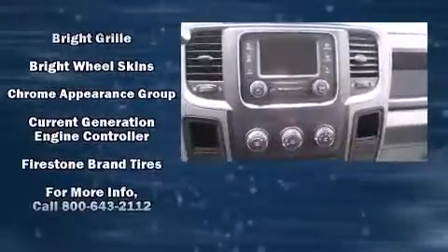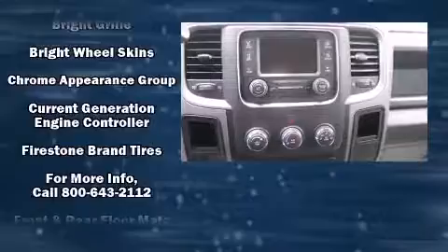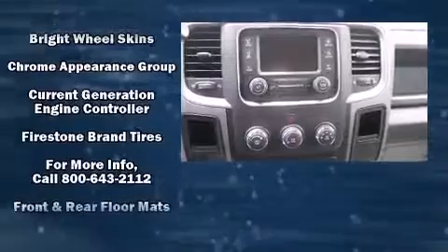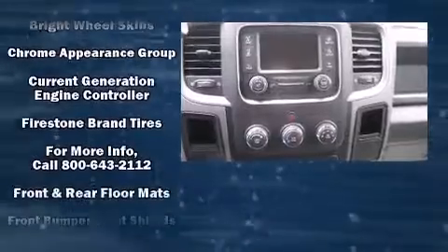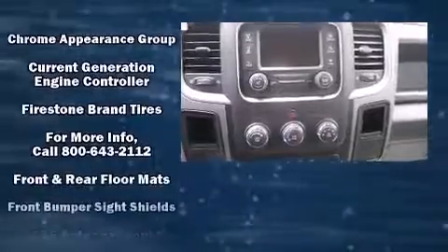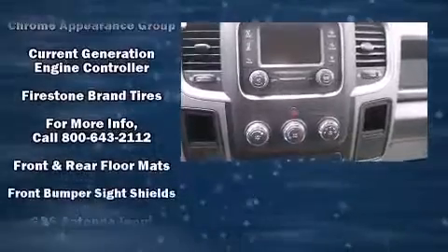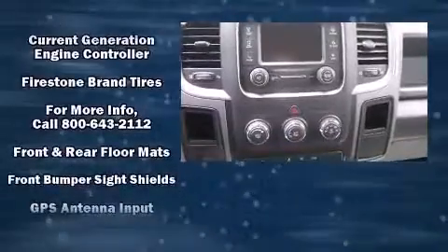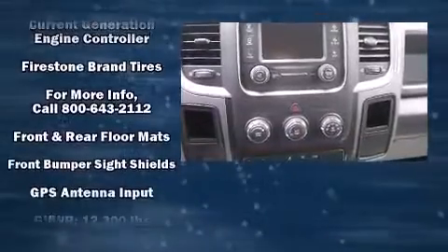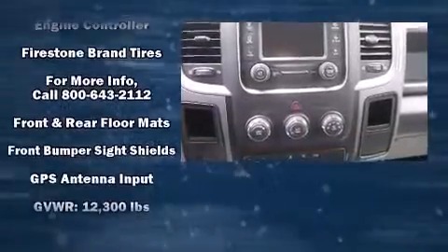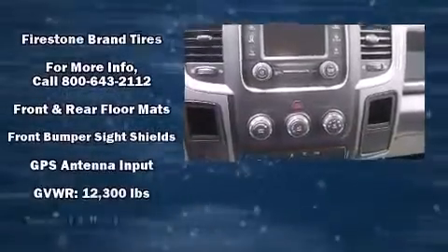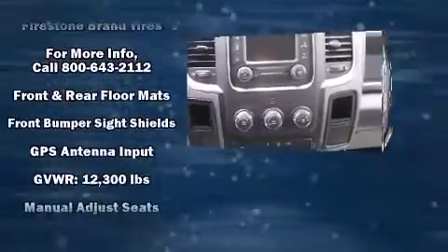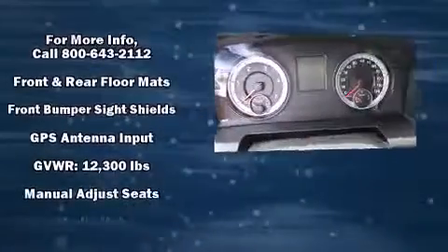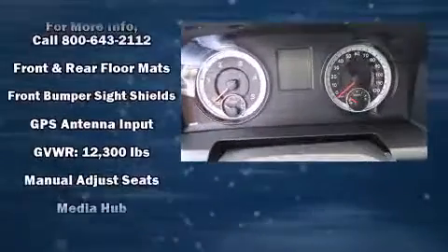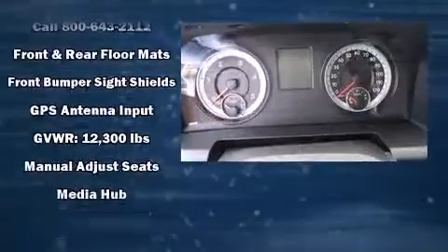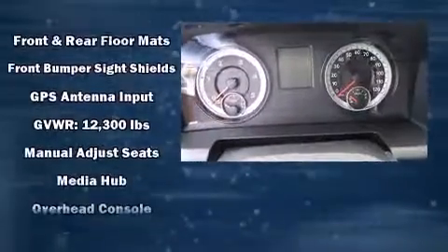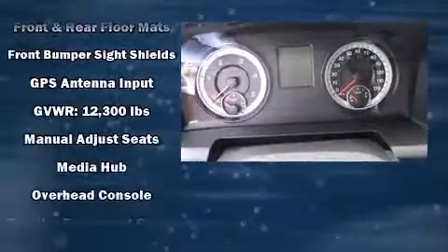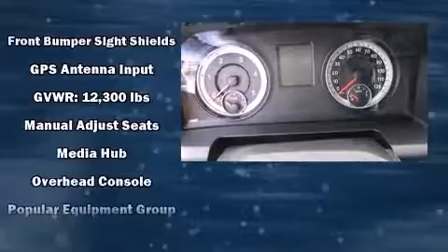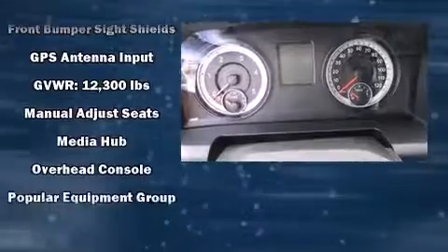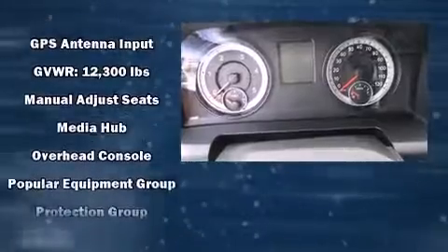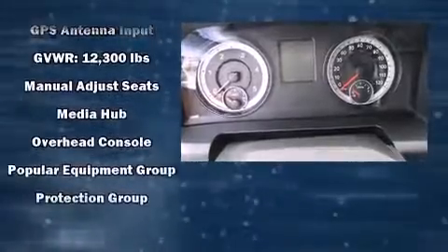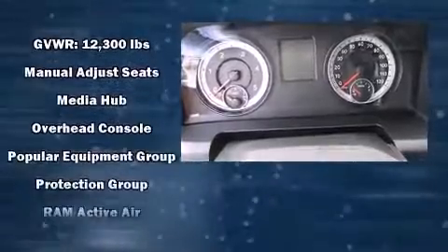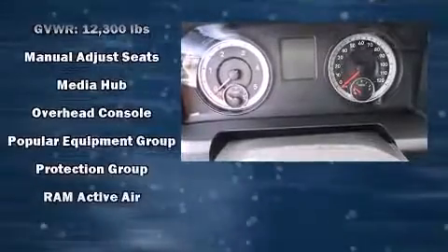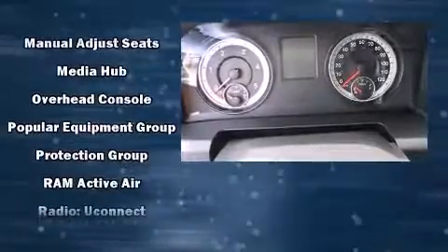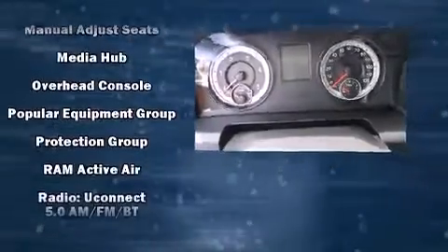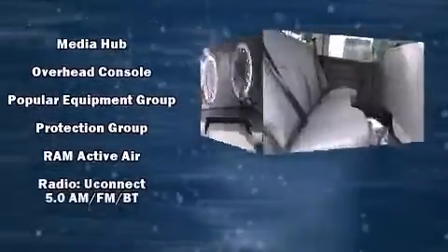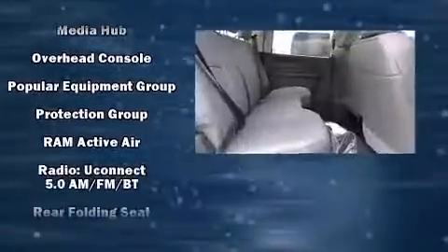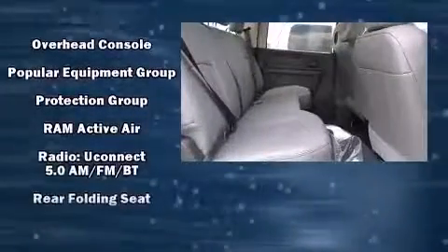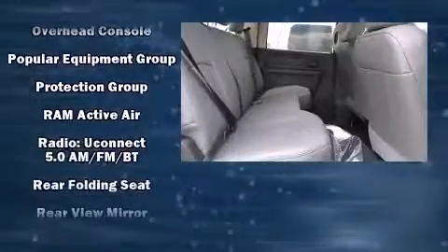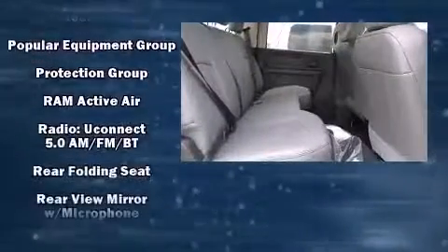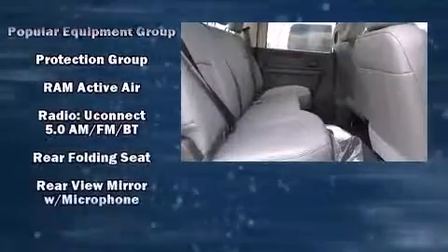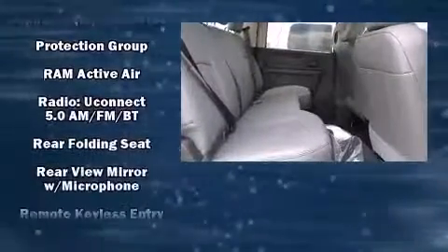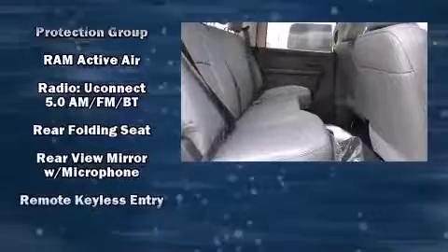Audio features include an AM-FM radio and six well-positioned speakers. Safety equipment has been integrated throughout, including dual front impact airbags.